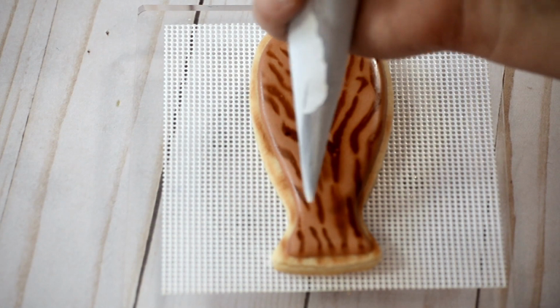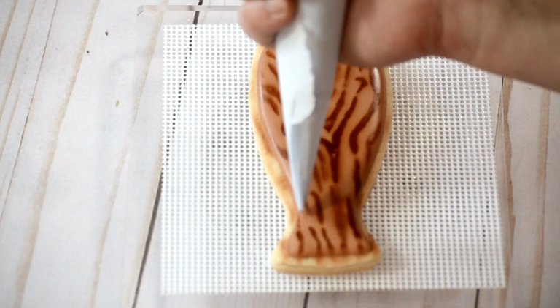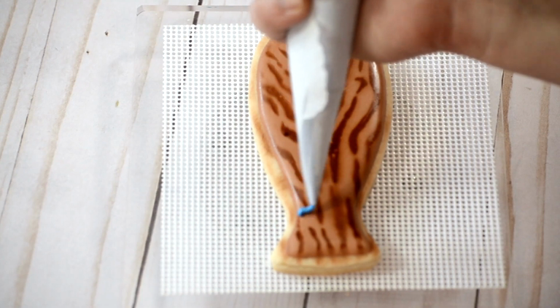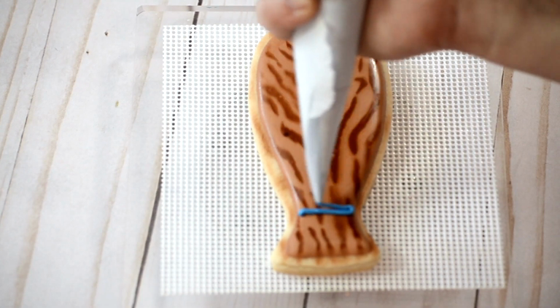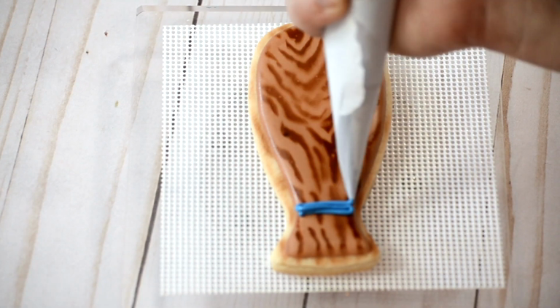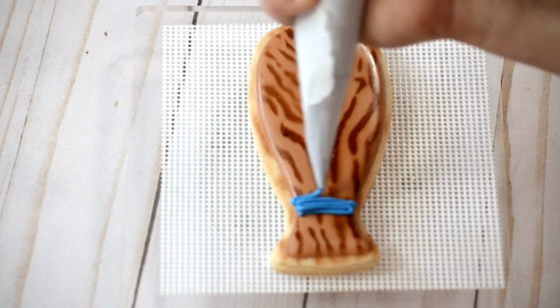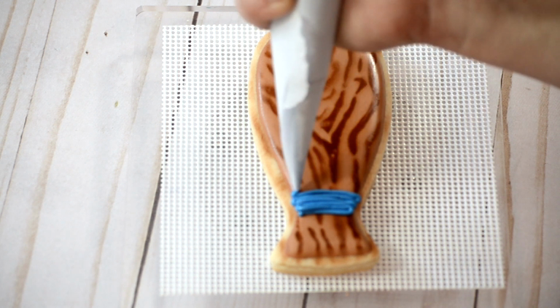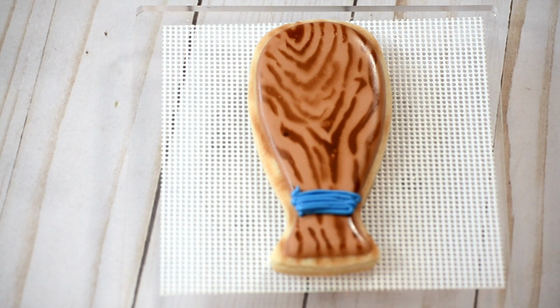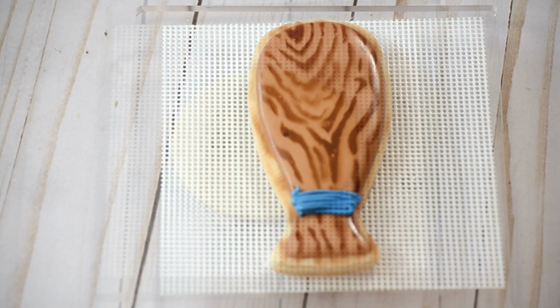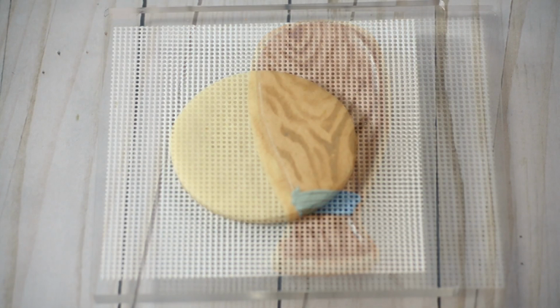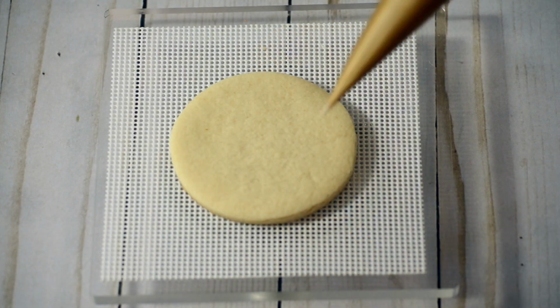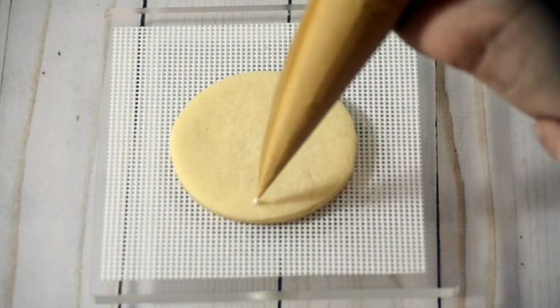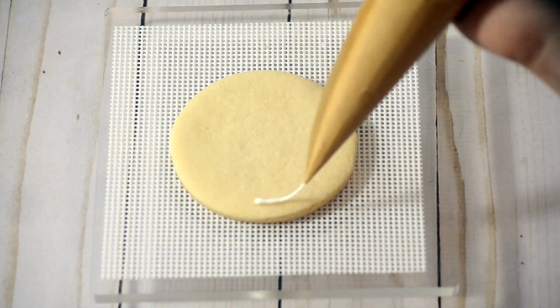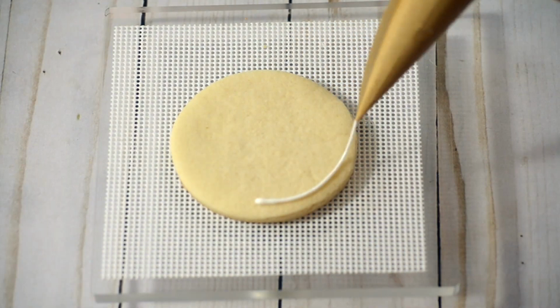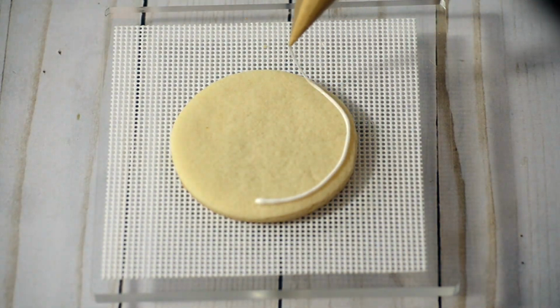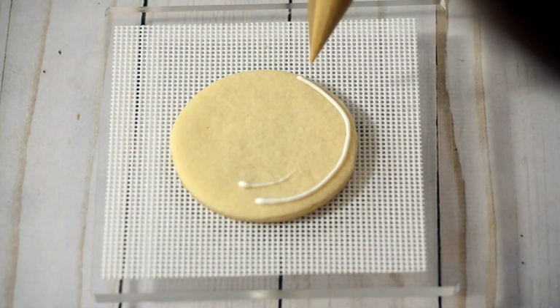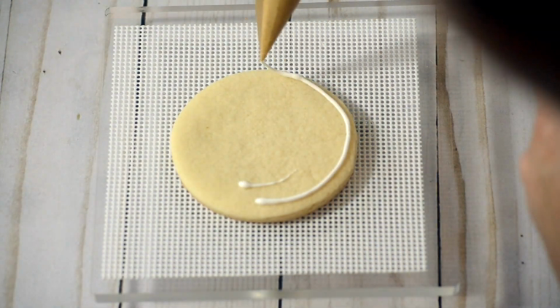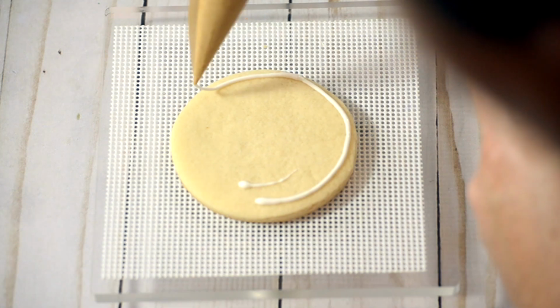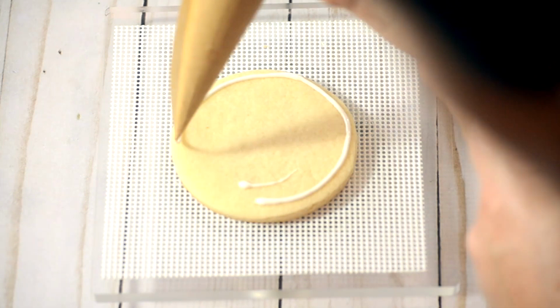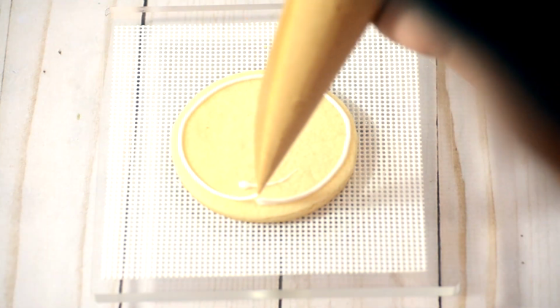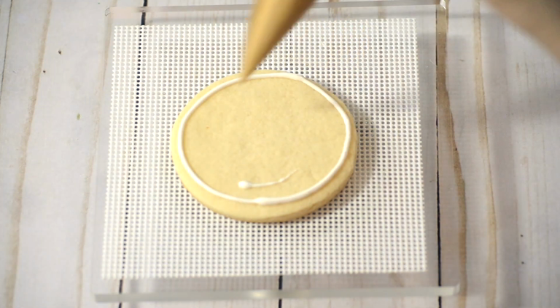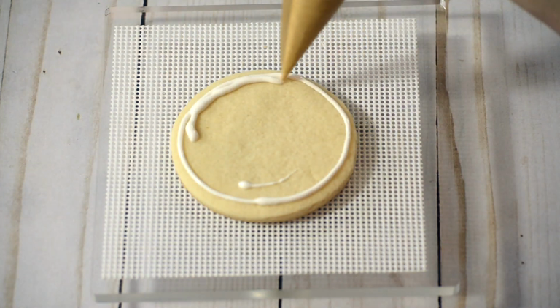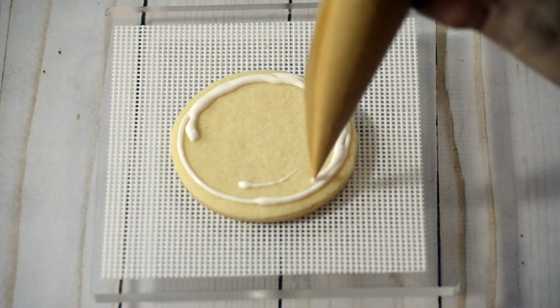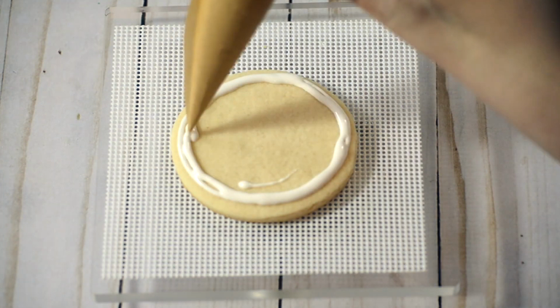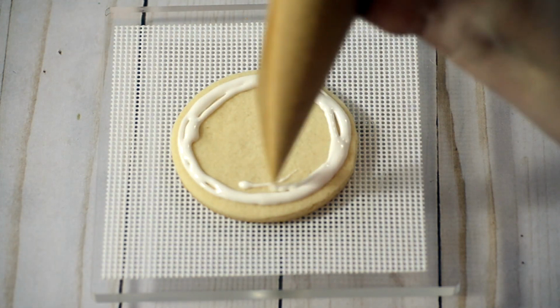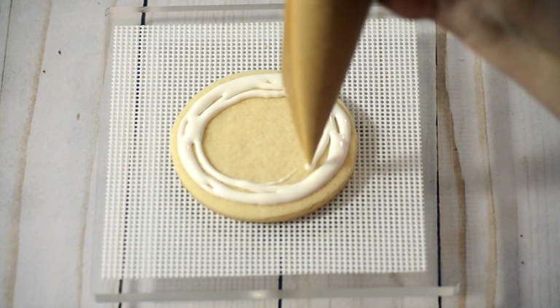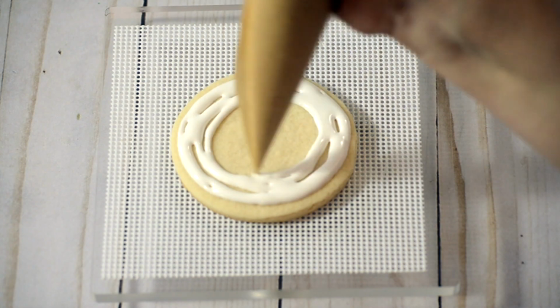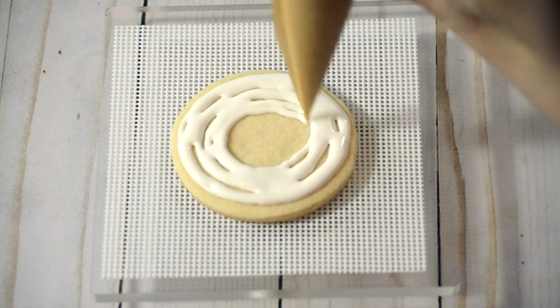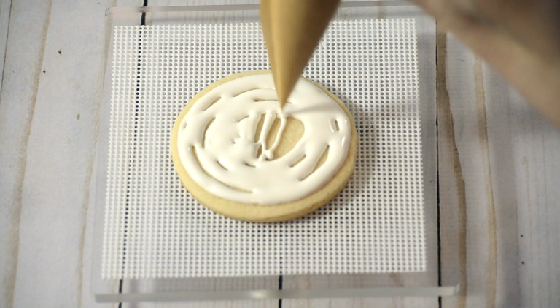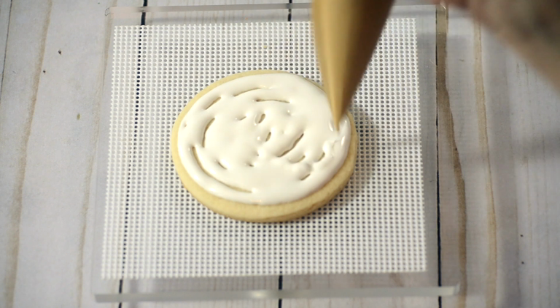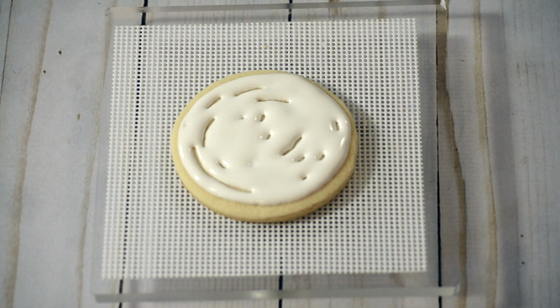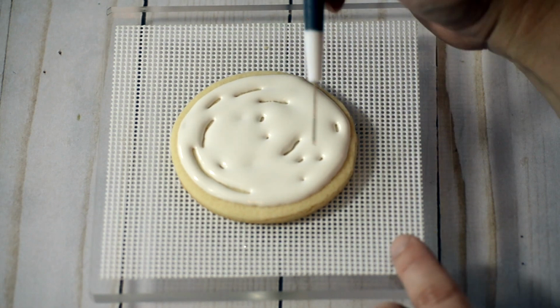Once my airbrush is dry, I put on the finishing touches. Then I repeat the process with the rest of my cookies.